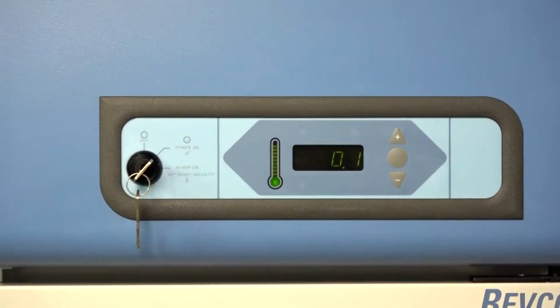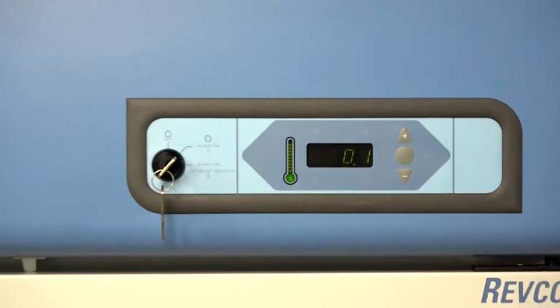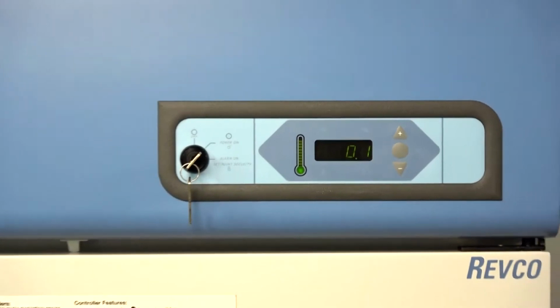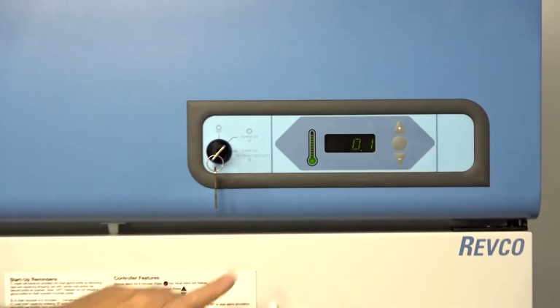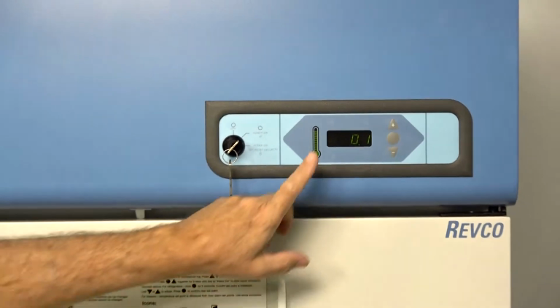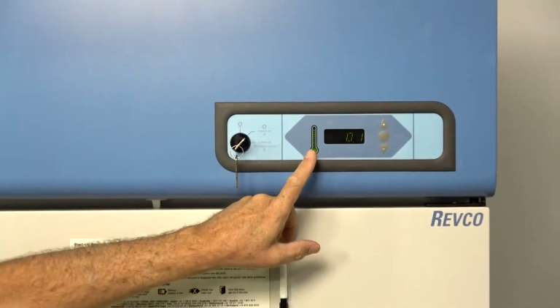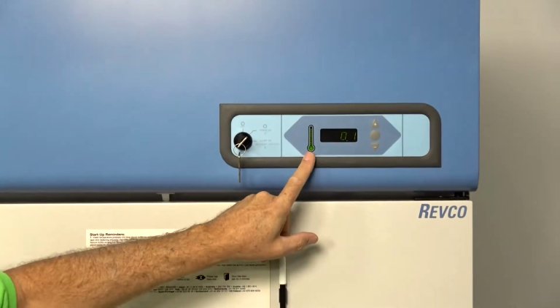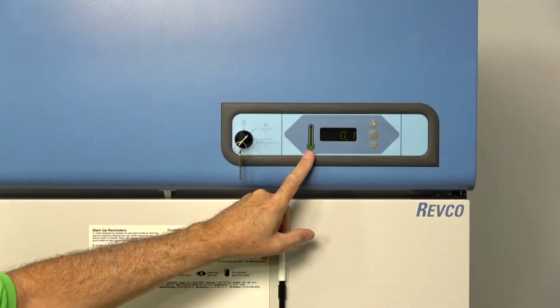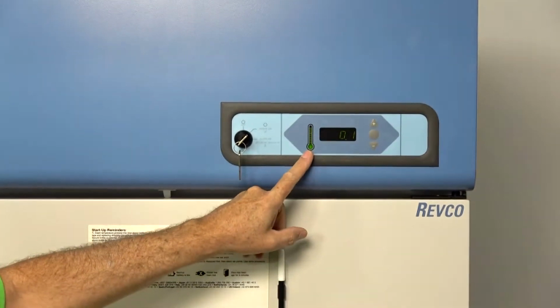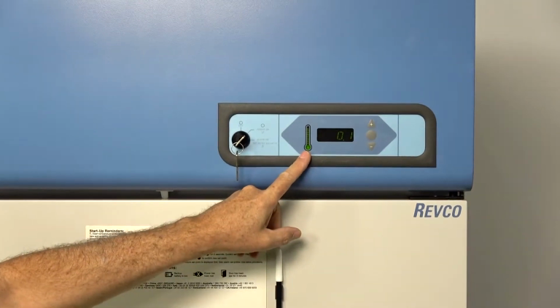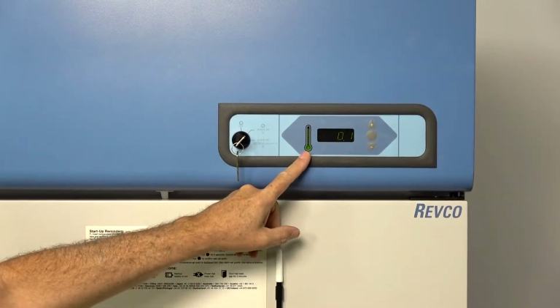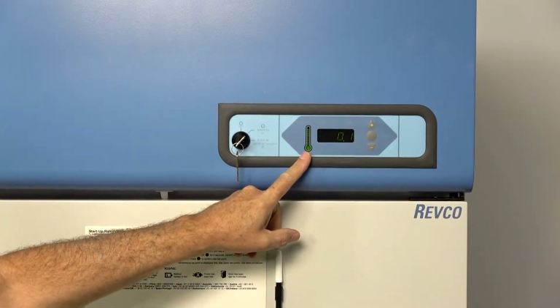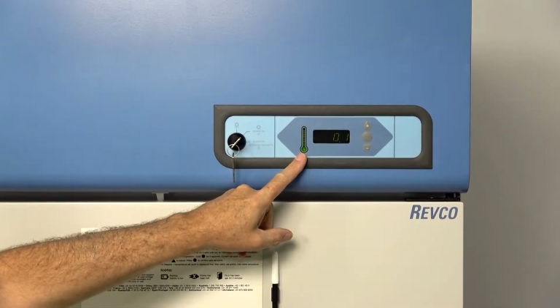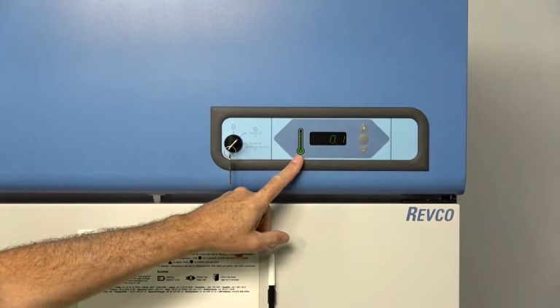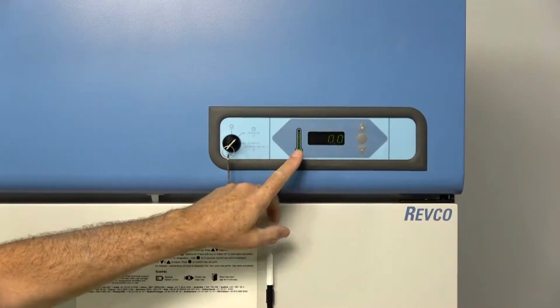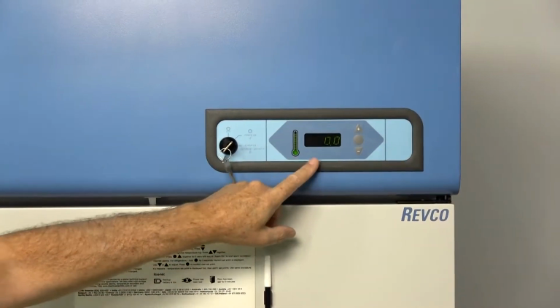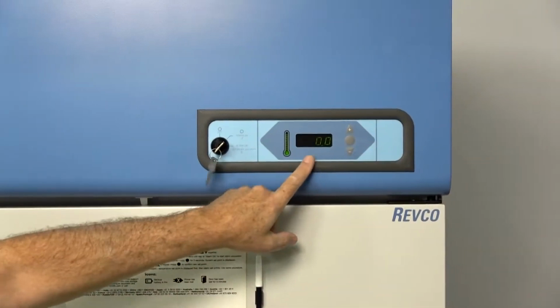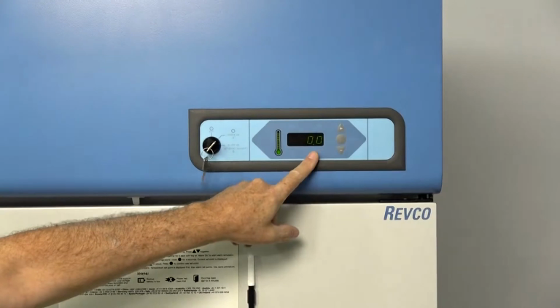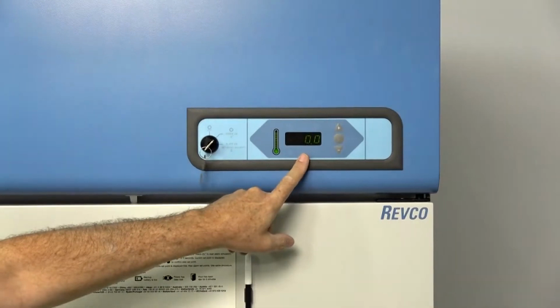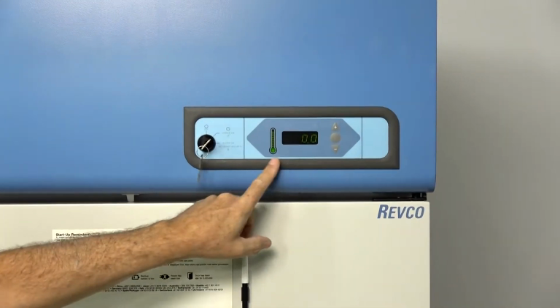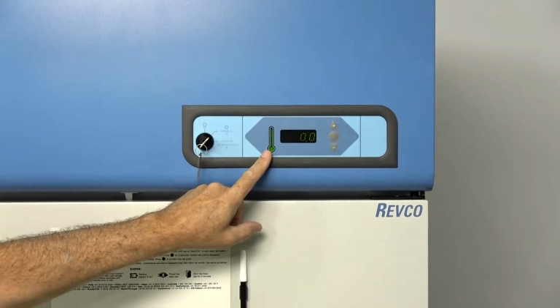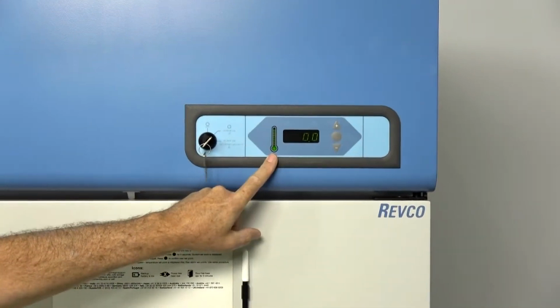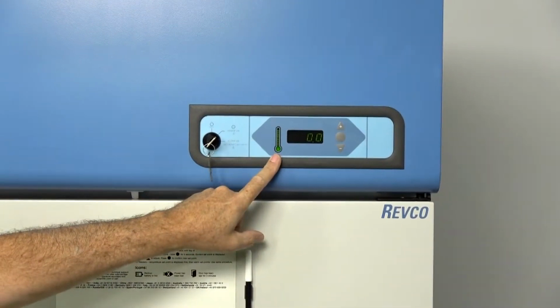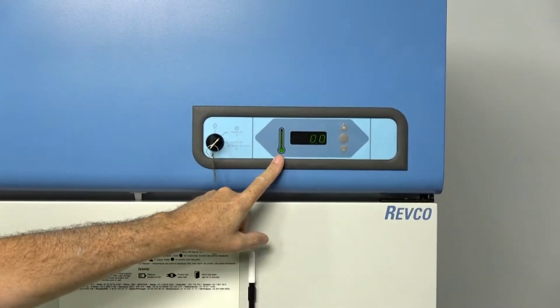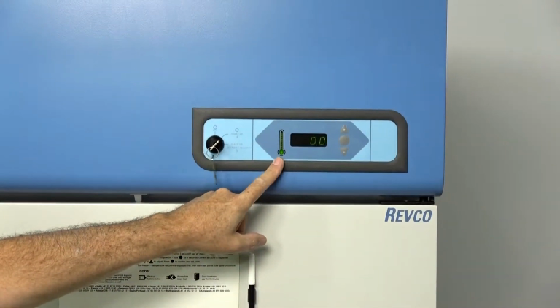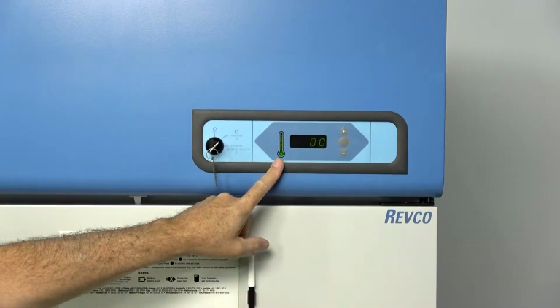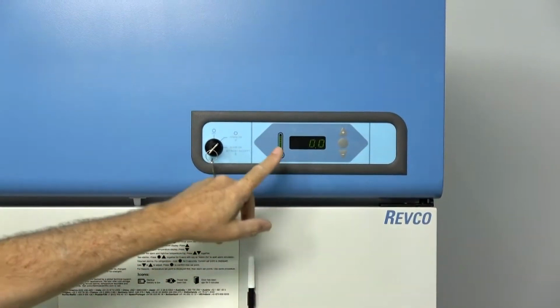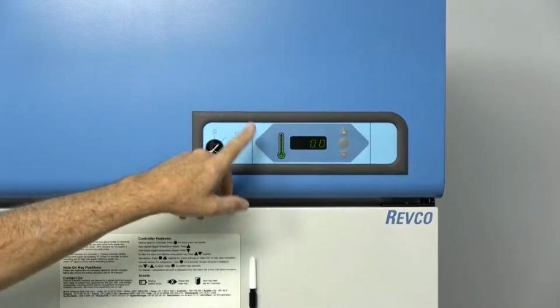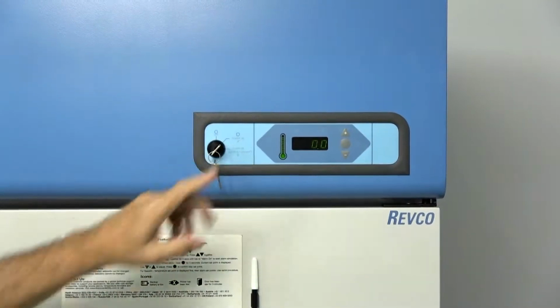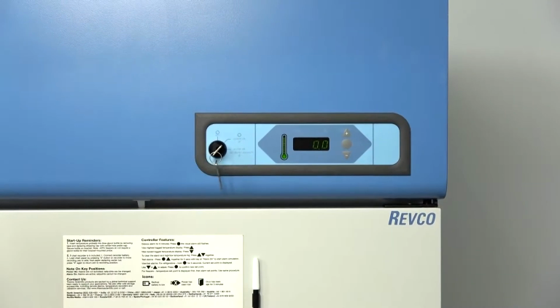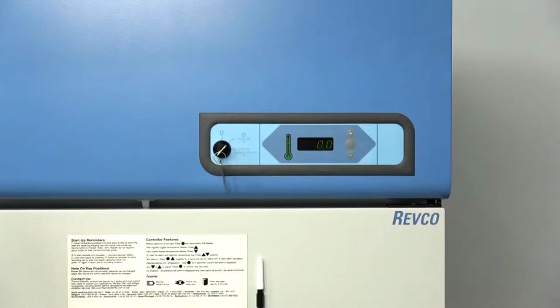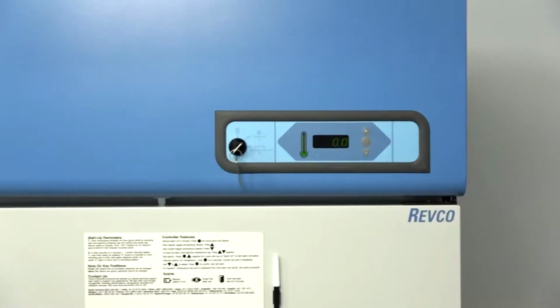Another nice feature is that the alarm will show you from across the room — if you can't read this — by just being able to see the bars, roughly what temperature it is.